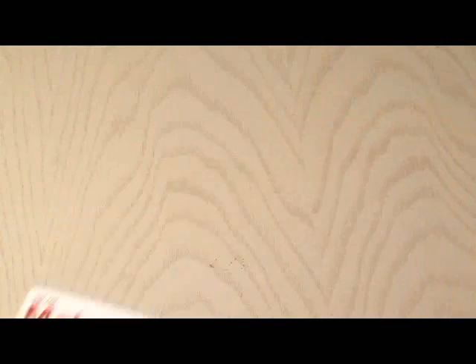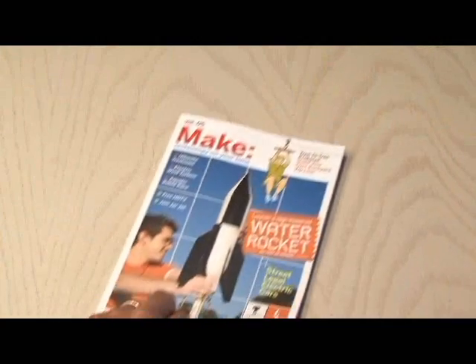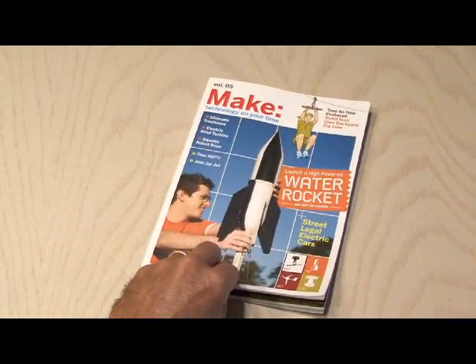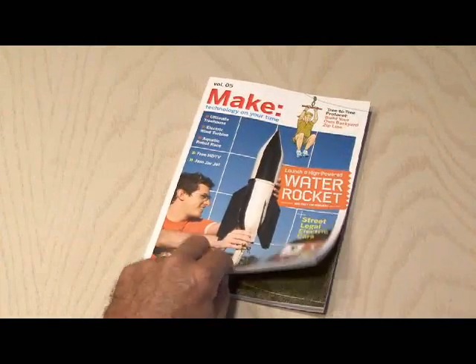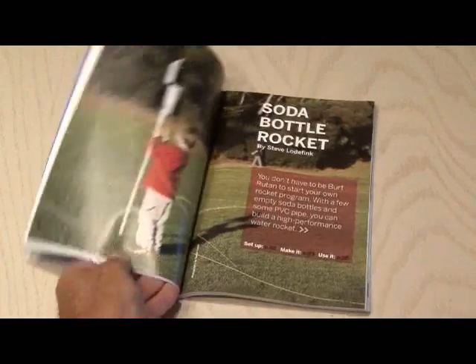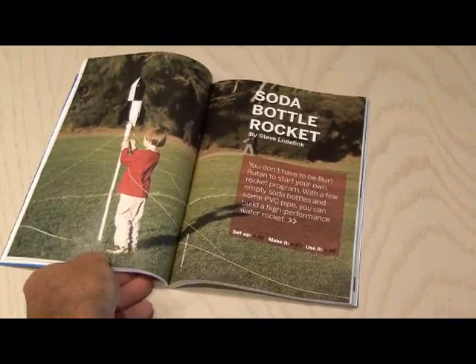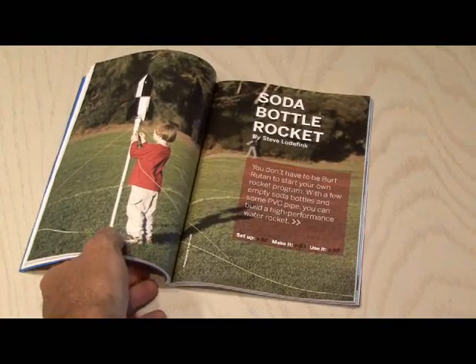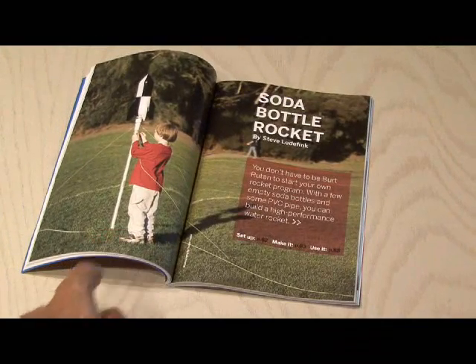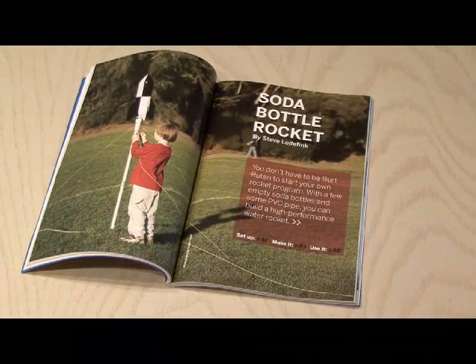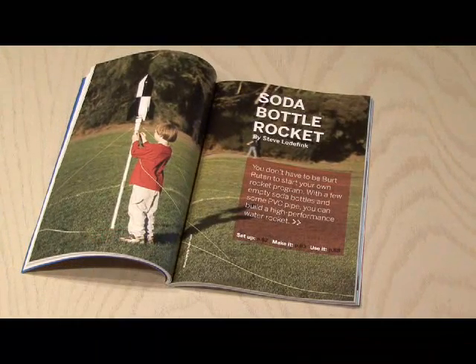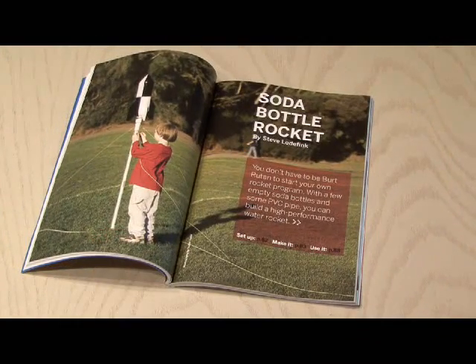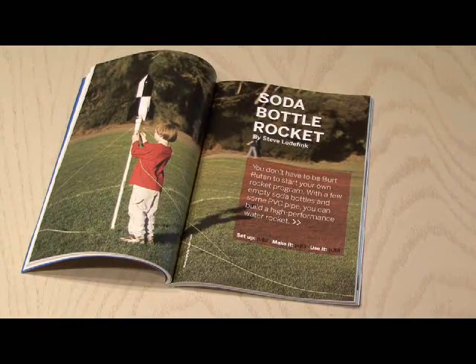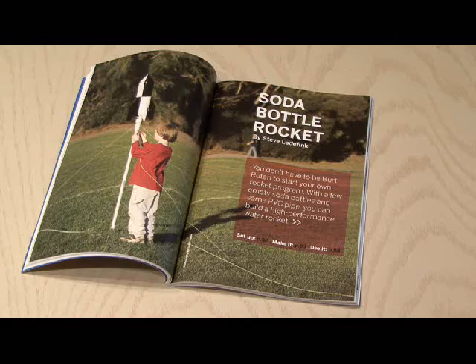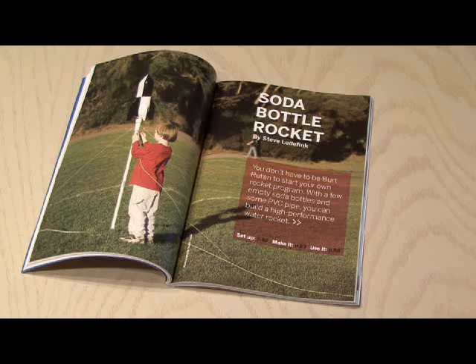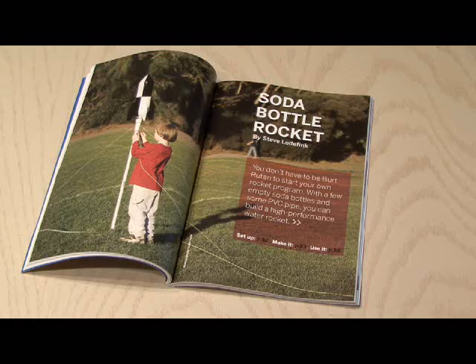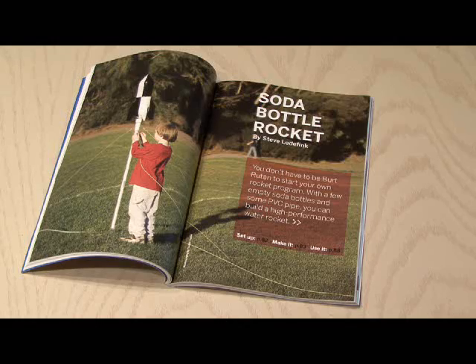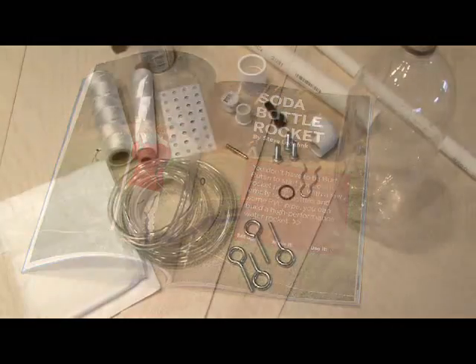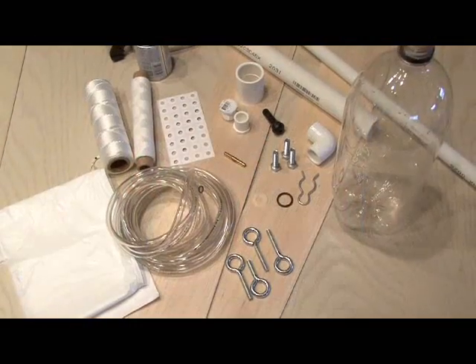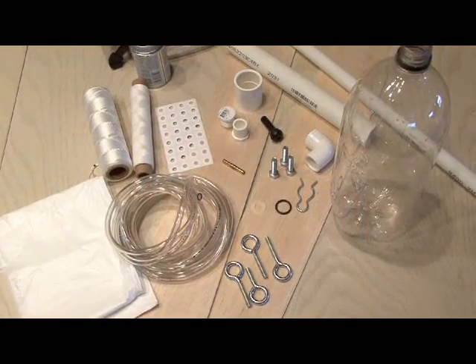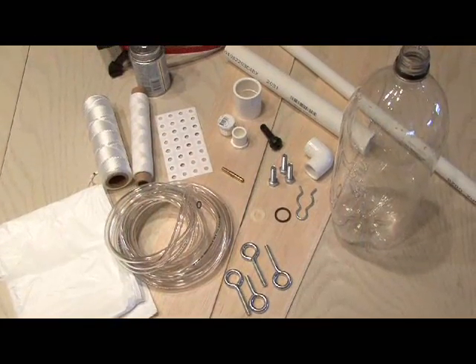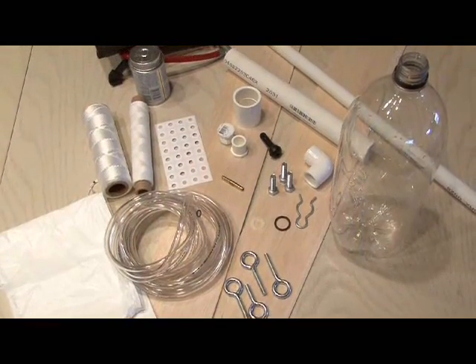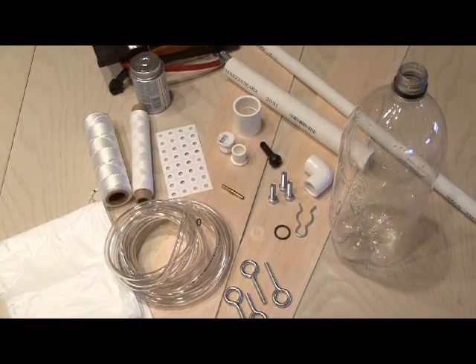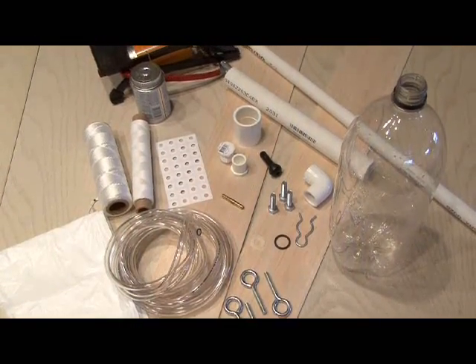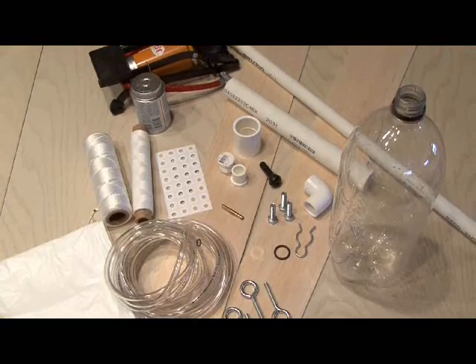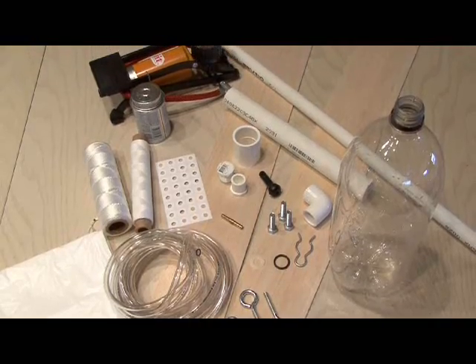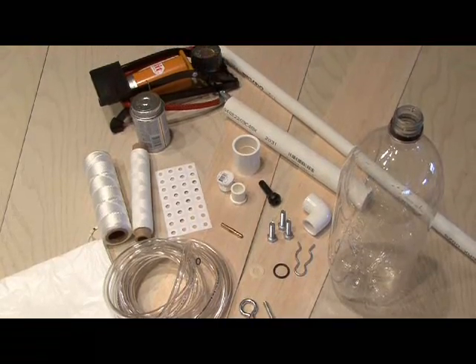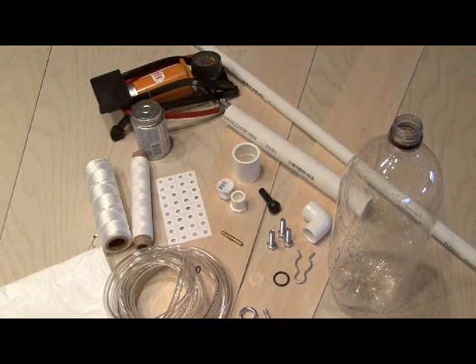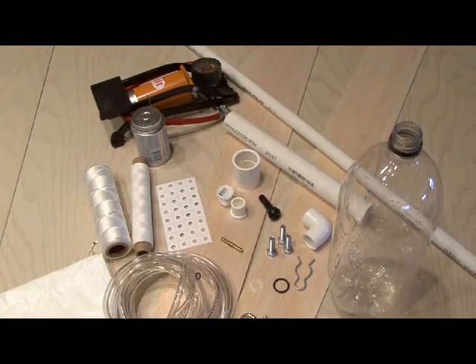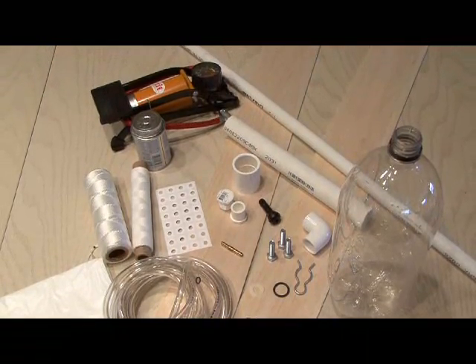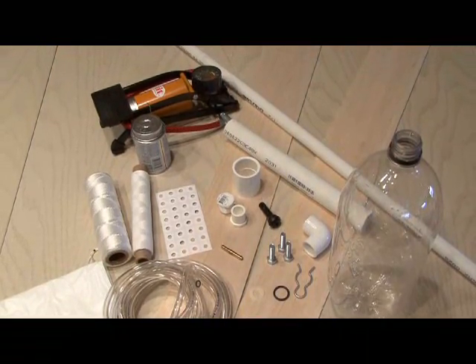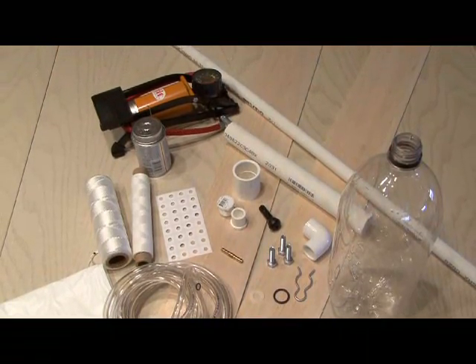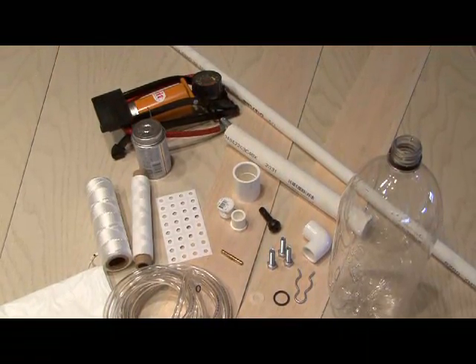The Soda Bottle Rocket Project can be found in Make Volume 5 on page 76, and this project is by Steve Lodefink. Now, all the parts you need to build the soda bottle rocket can be found at your local home improvement store, in addition to three 2-liter soda bottles.